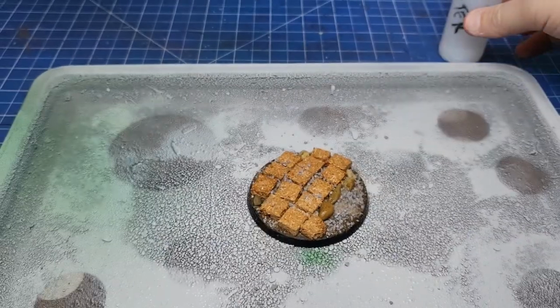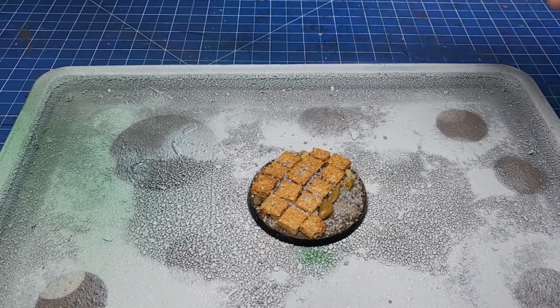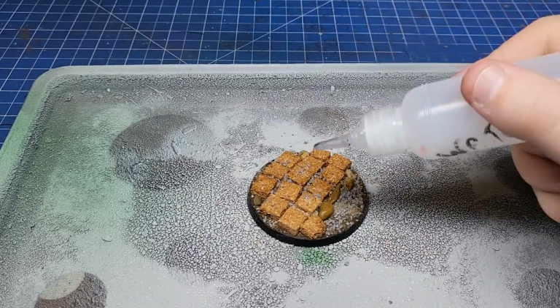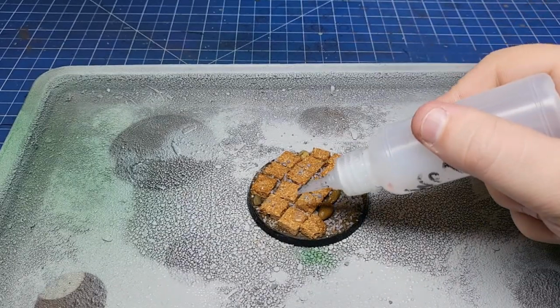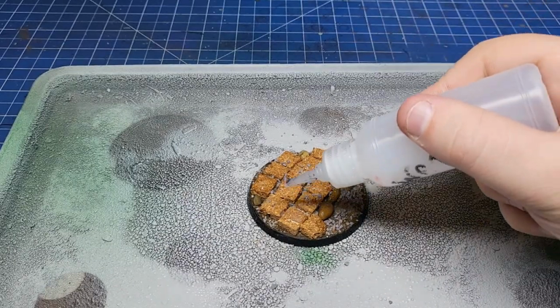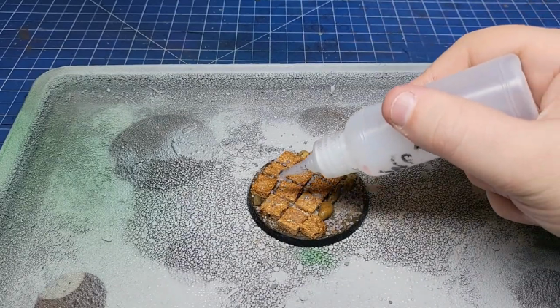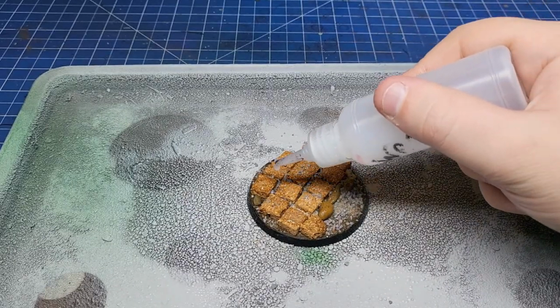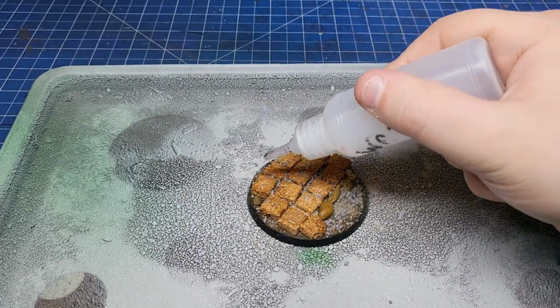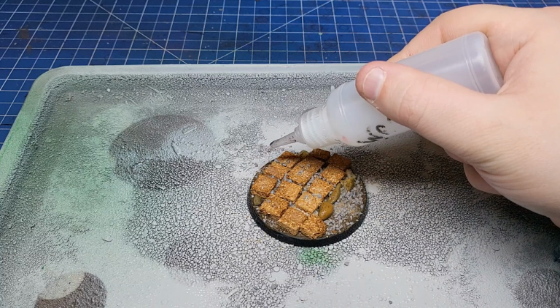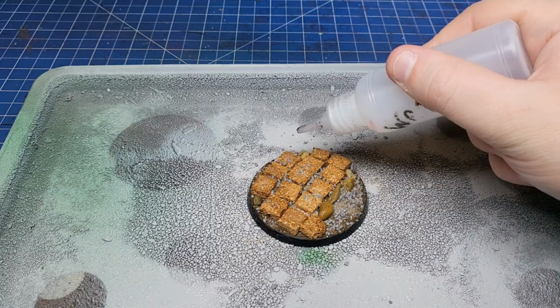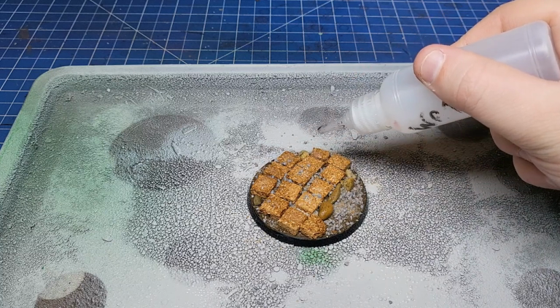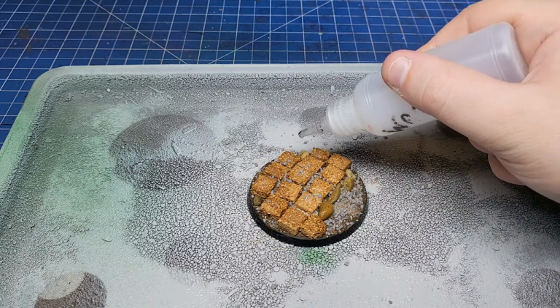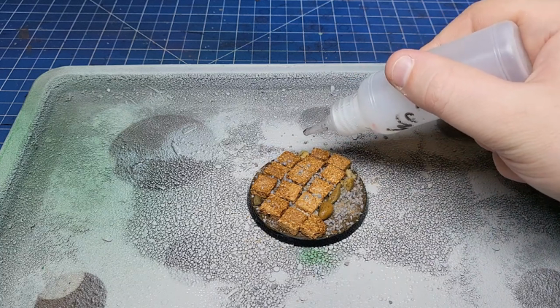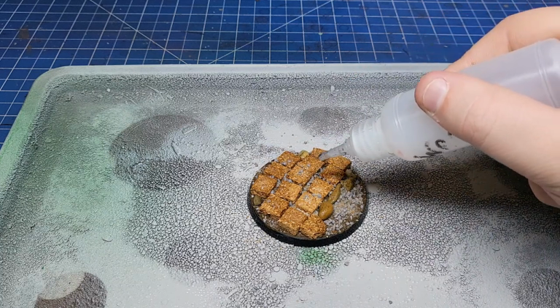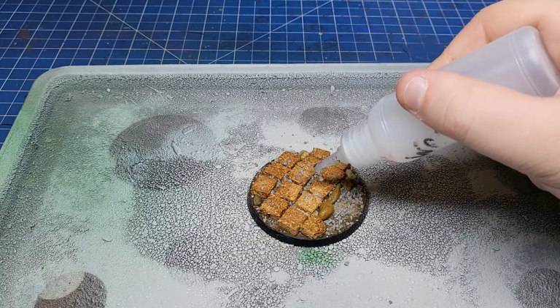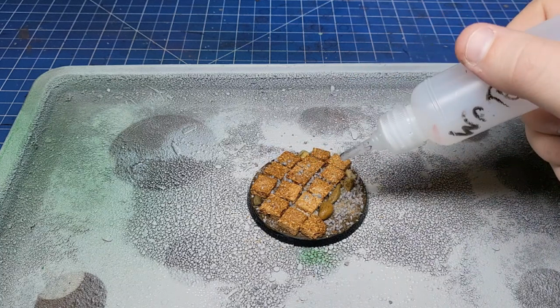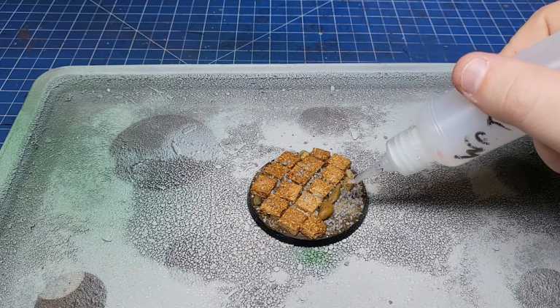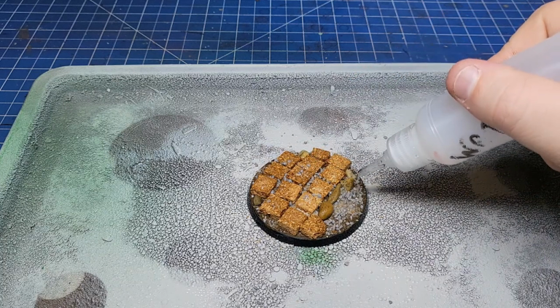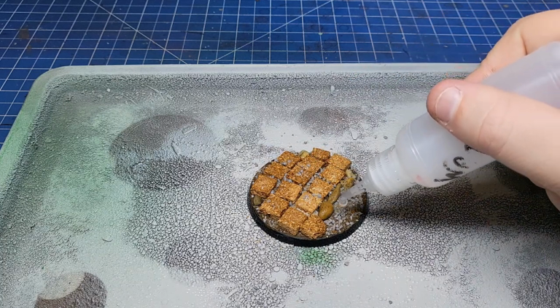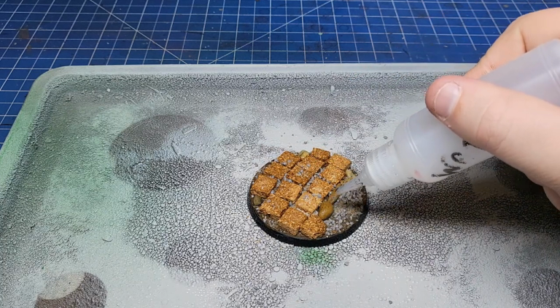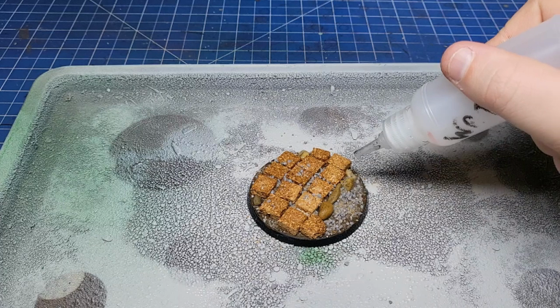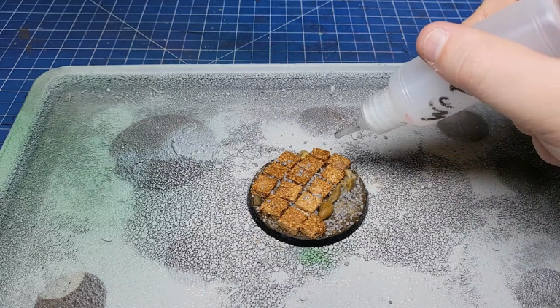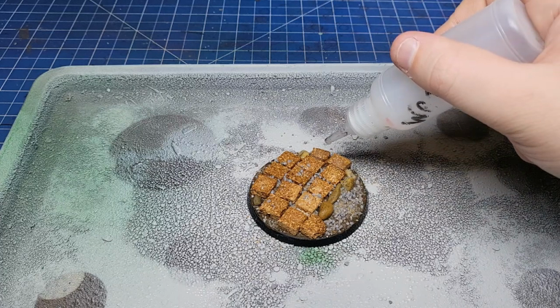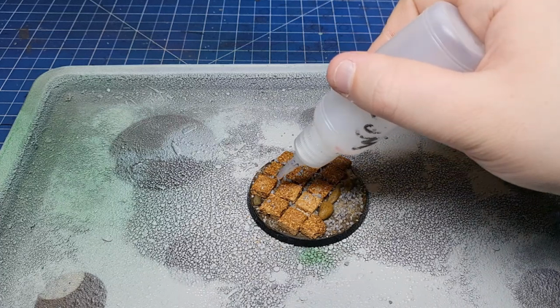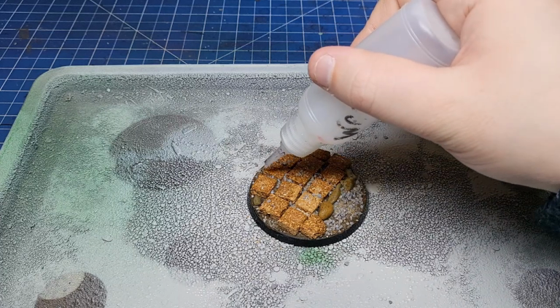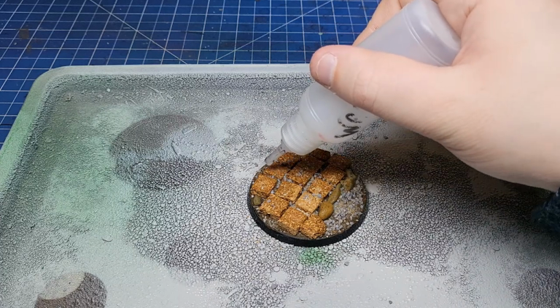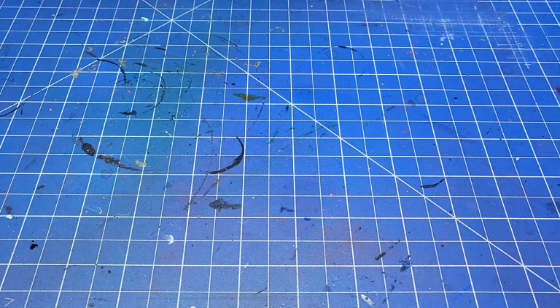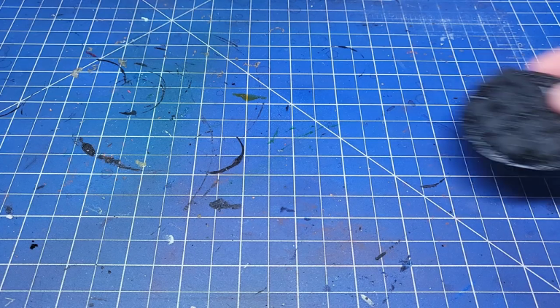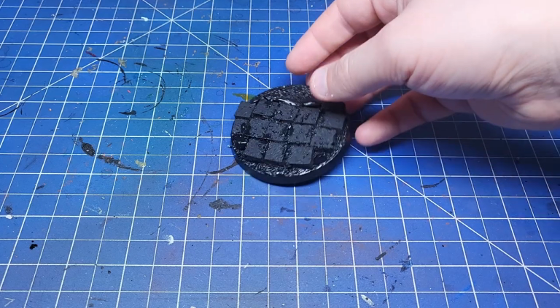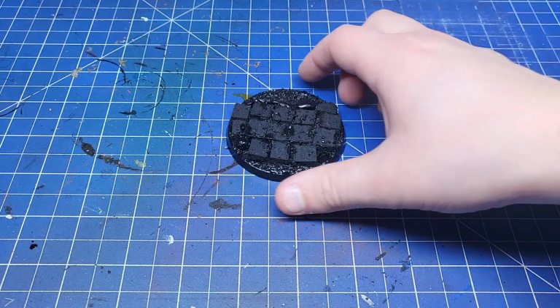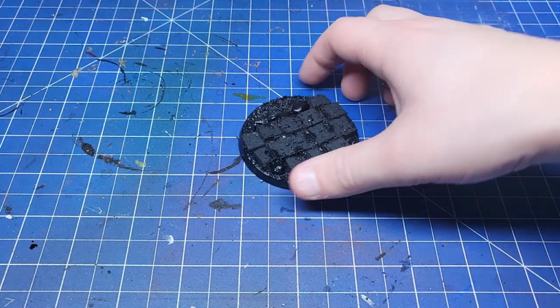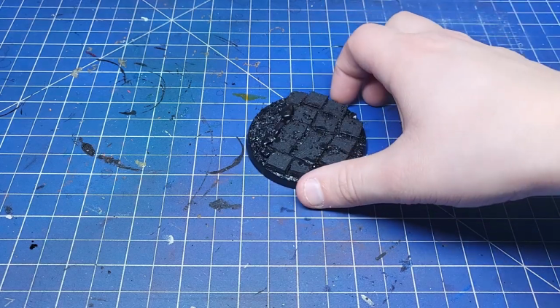The isopropyl alcohol is a really essential step because it reduces the surface tension, meaning that the PVA glue mix is going to run into all the nooks and crannies nicely. I did two rounds of PVA glue here just to make sure it's set rock solid. With that complete I primed the base.